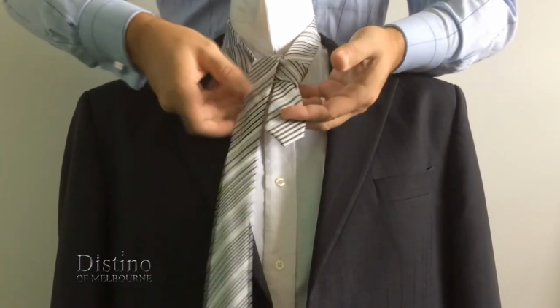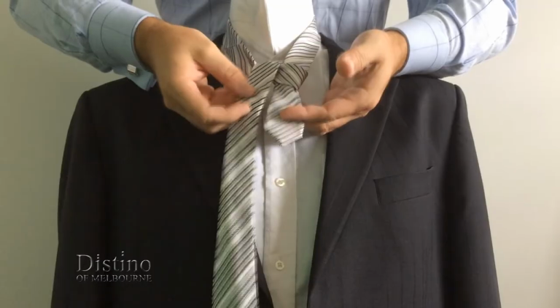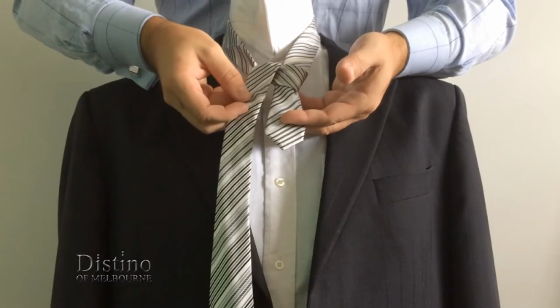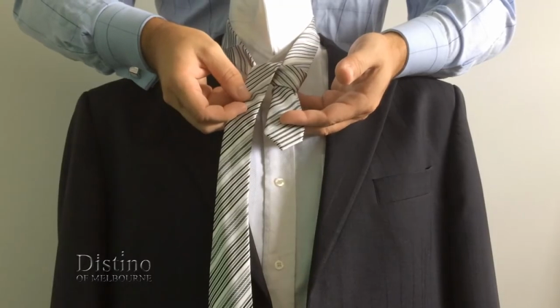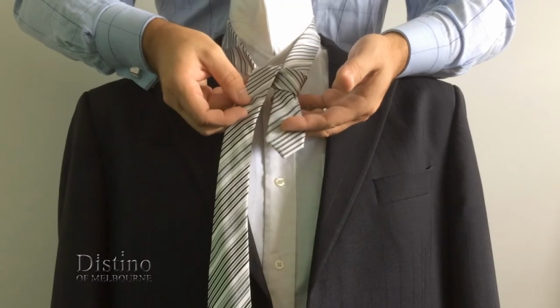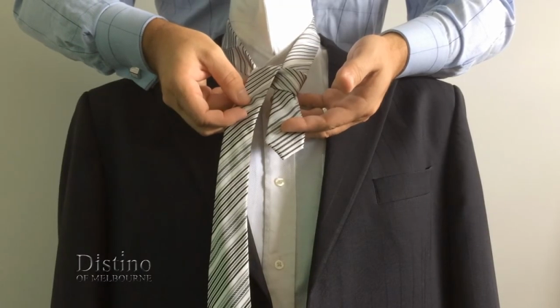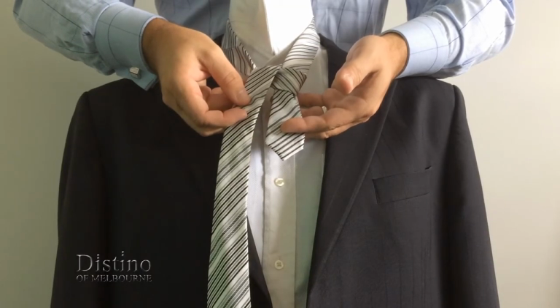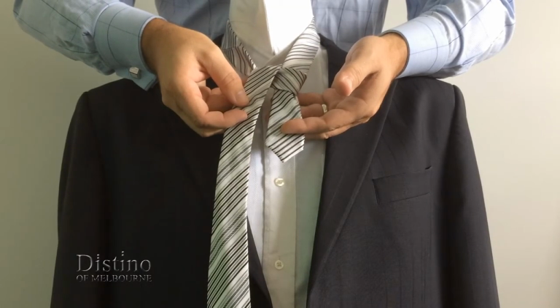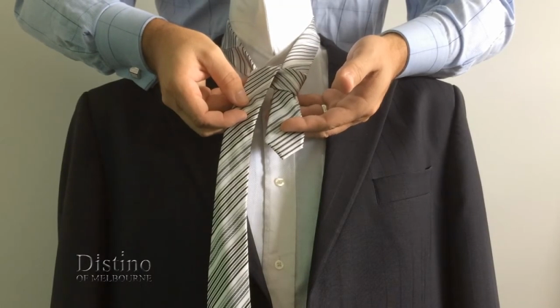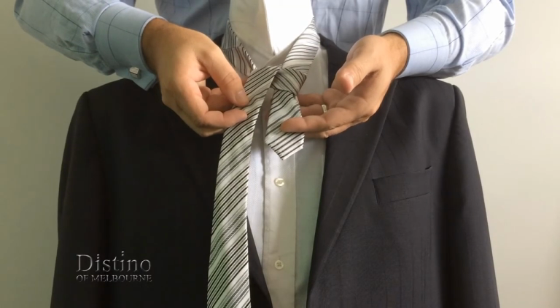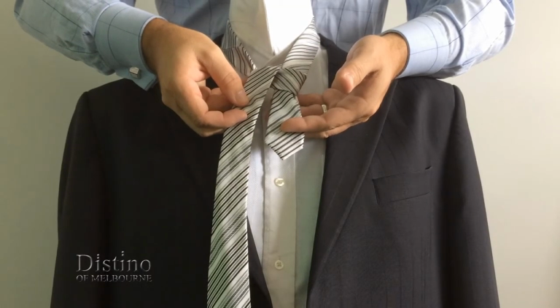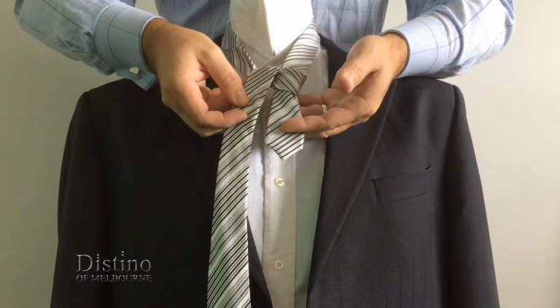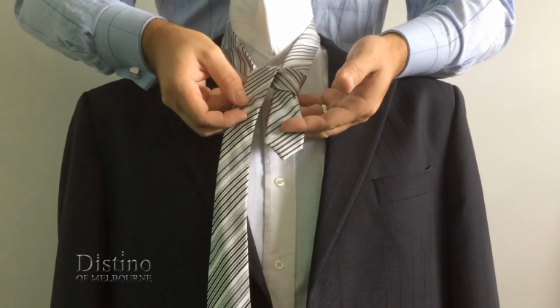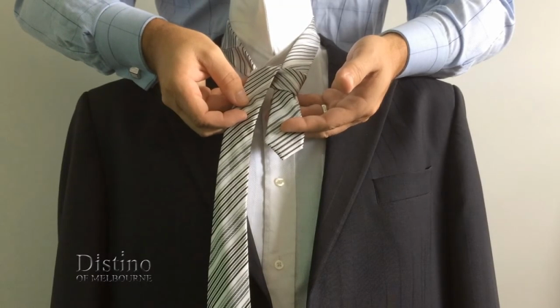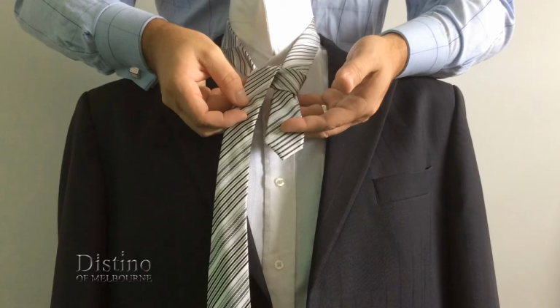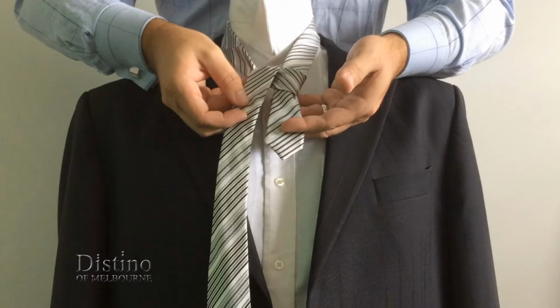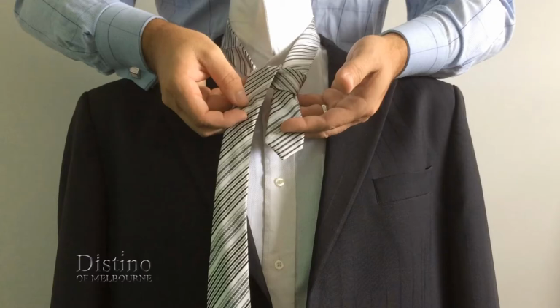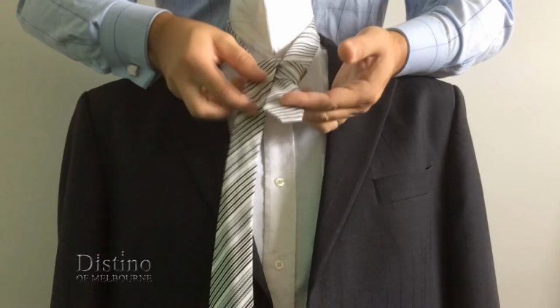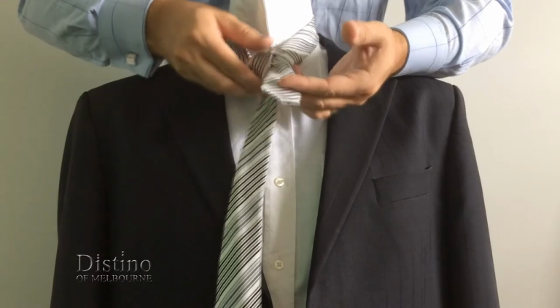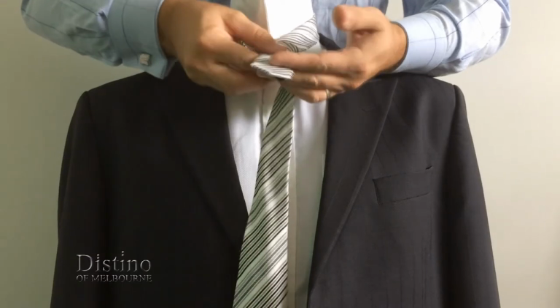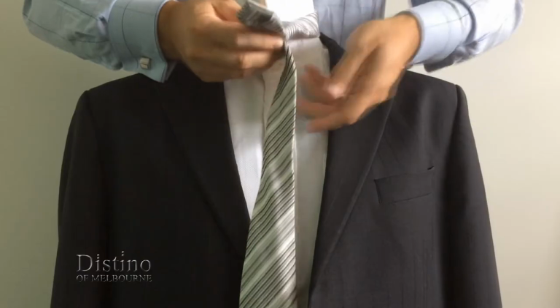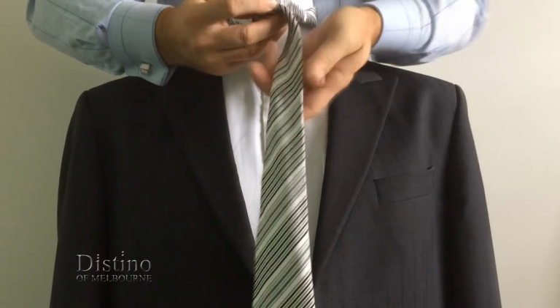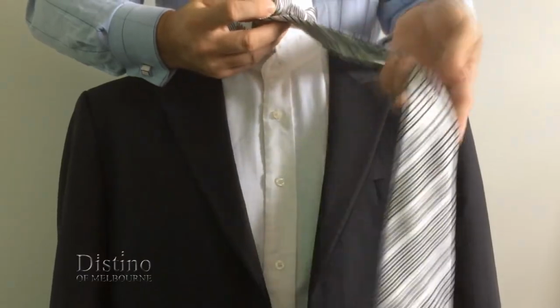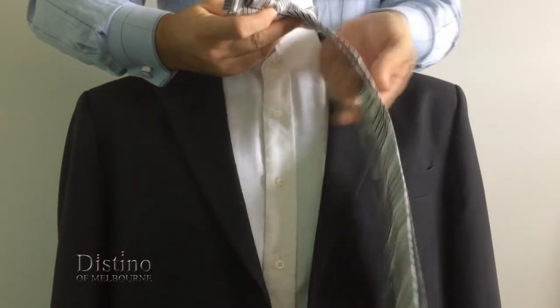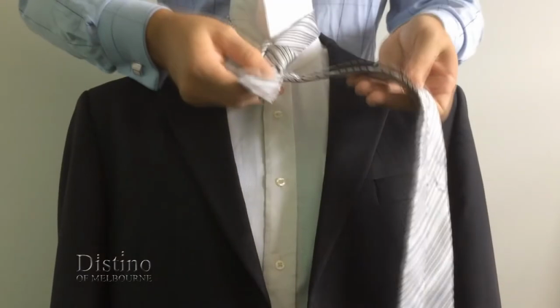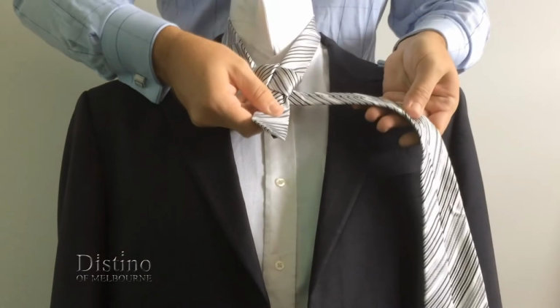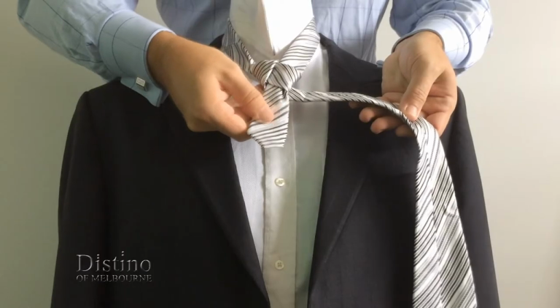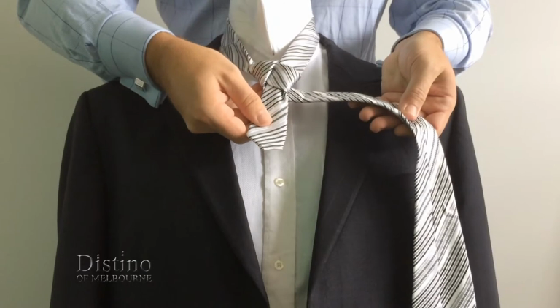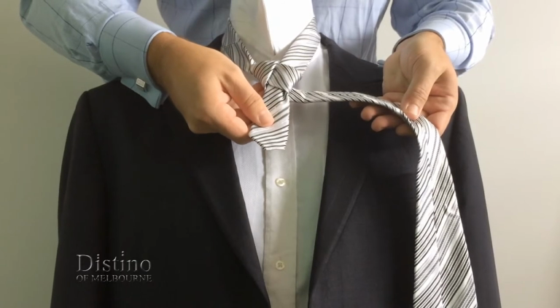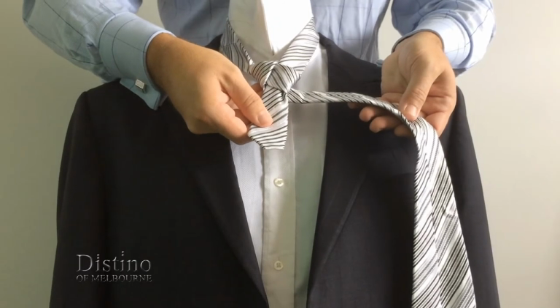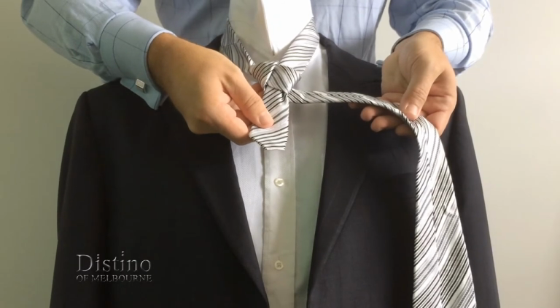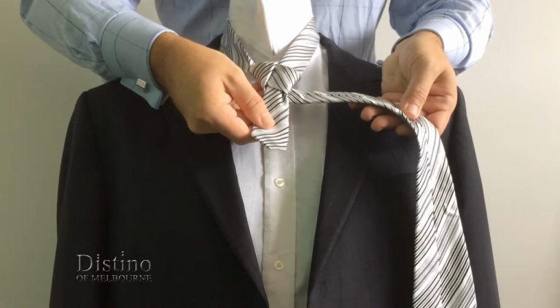We'll pause it there so you can see how the knot should currently look. You'll now need to bring the long end of the tie back up underneath the knot, and you'll see that the rear of the tie is facing outward.